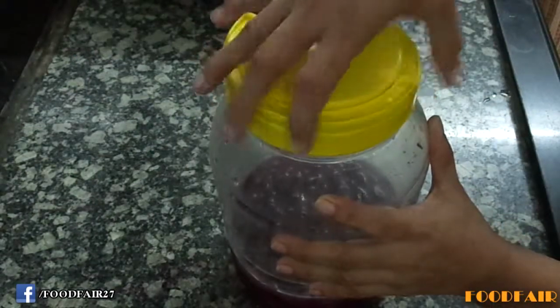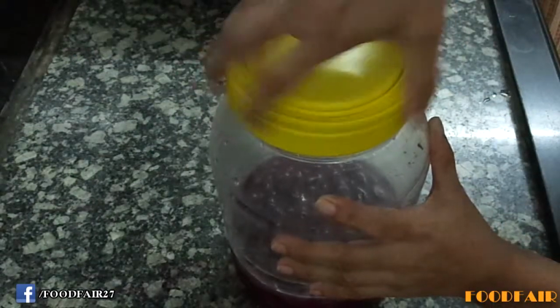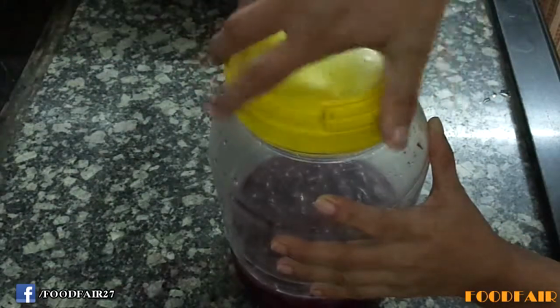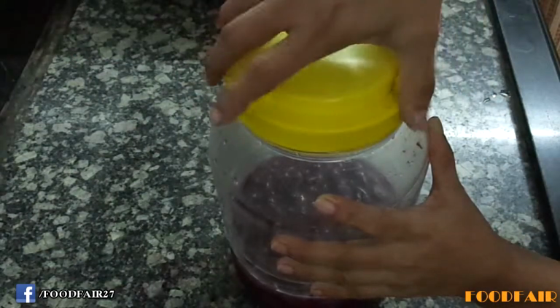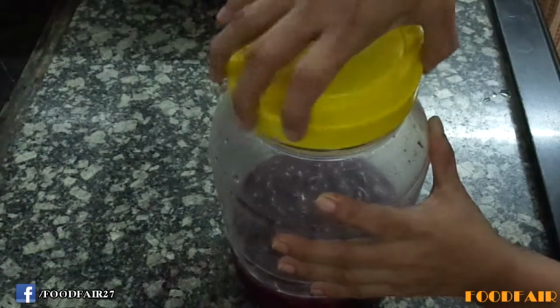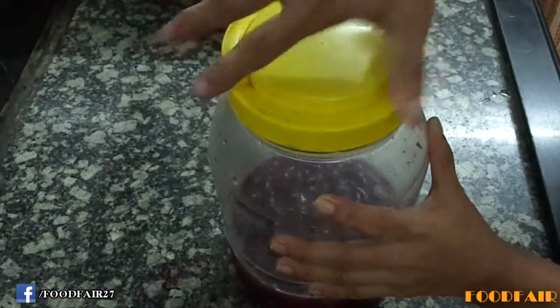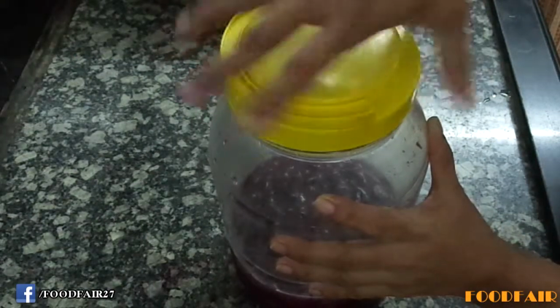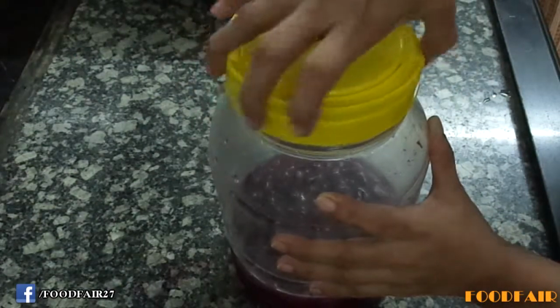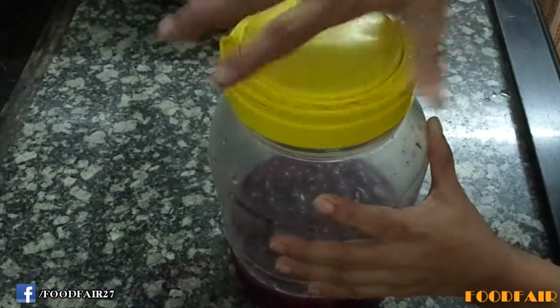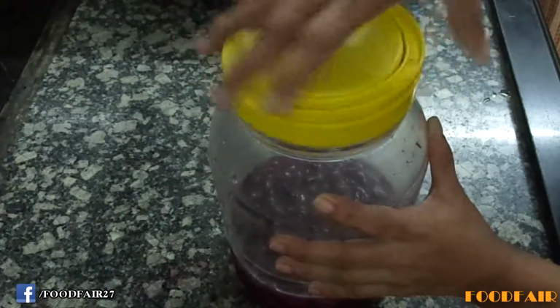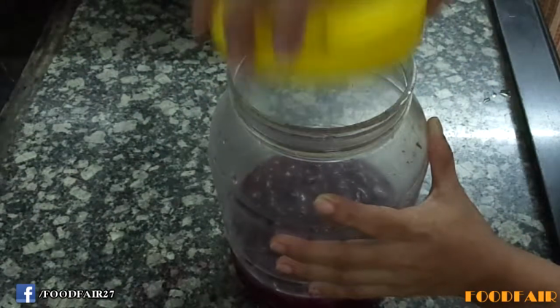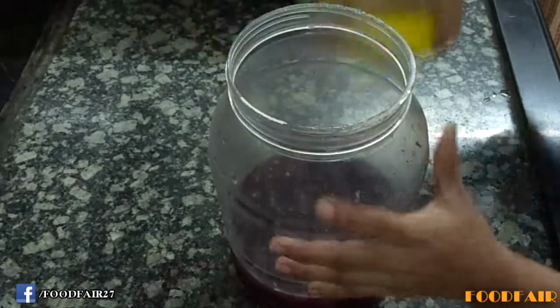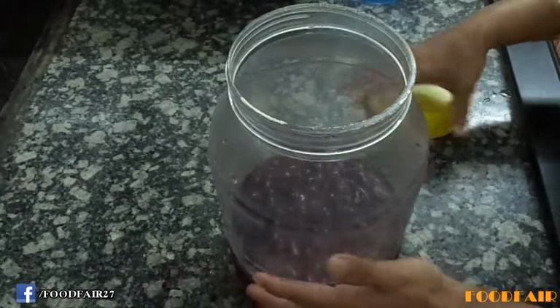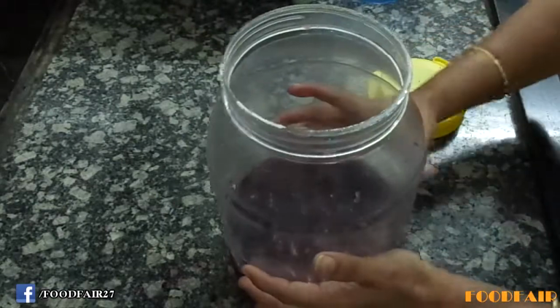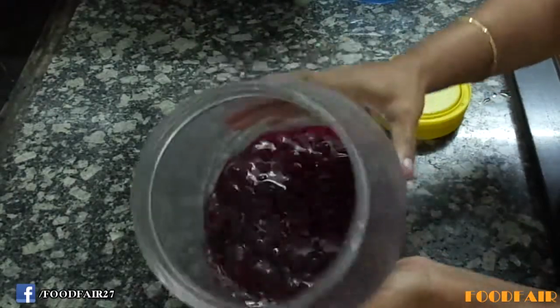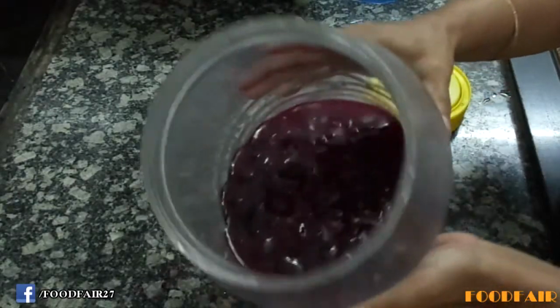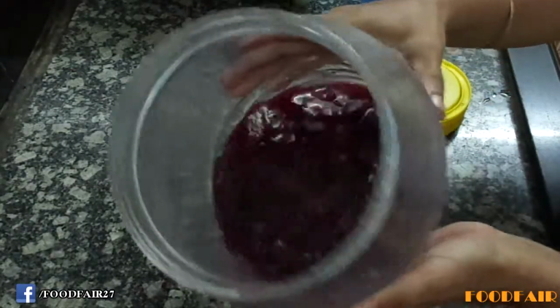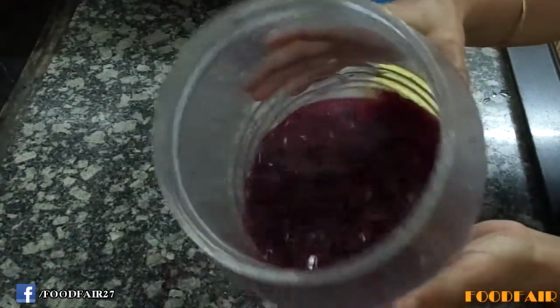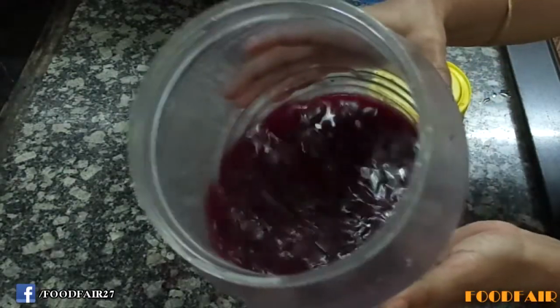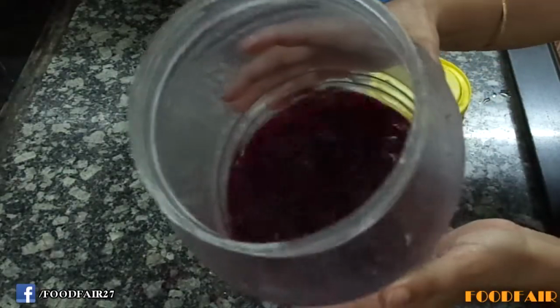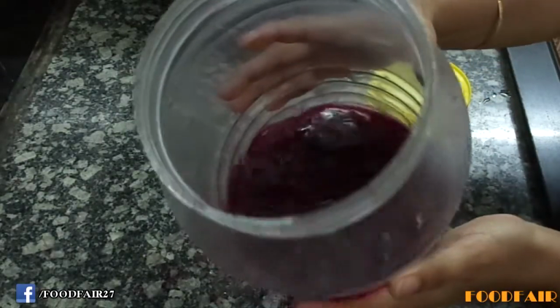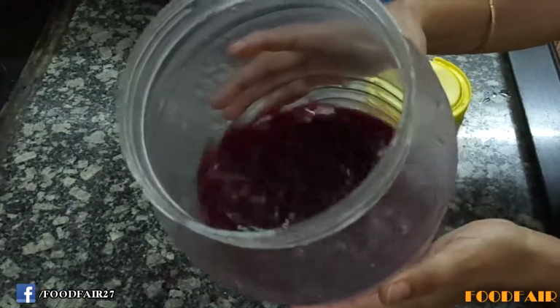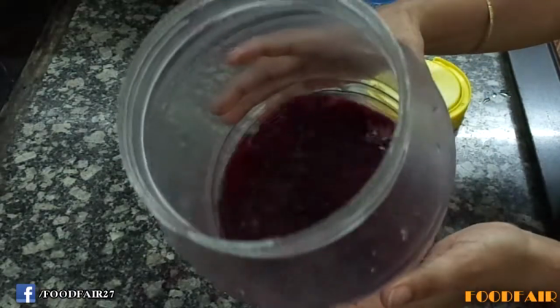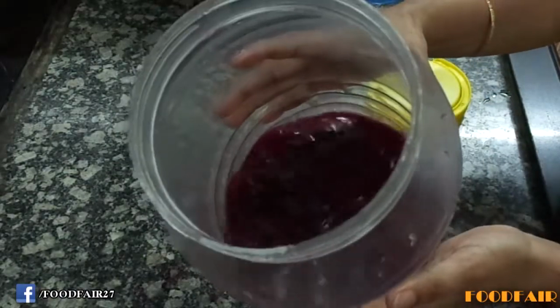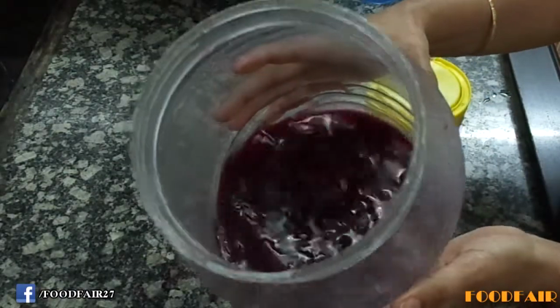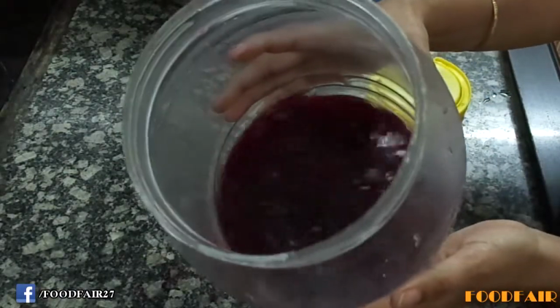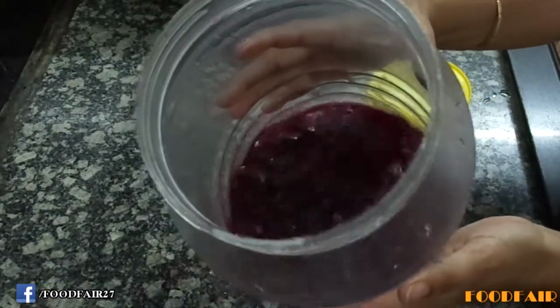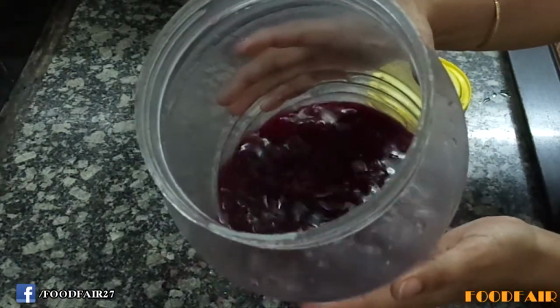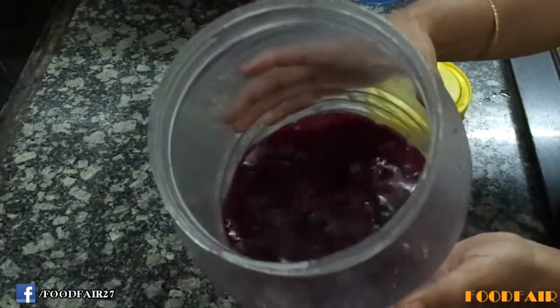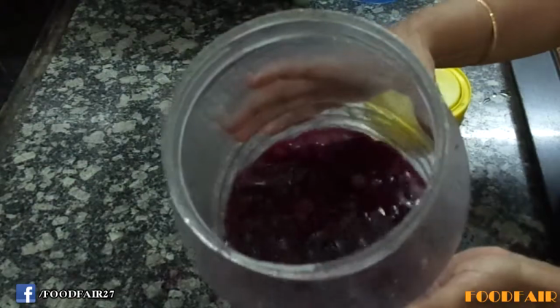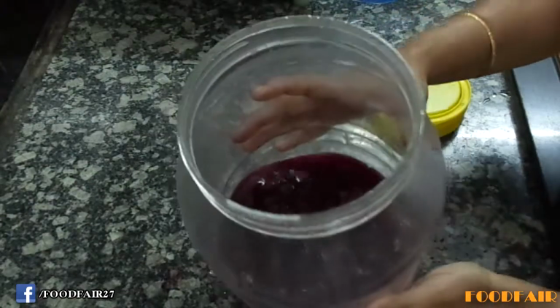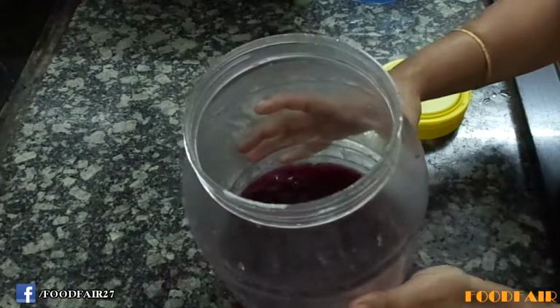Keep it aside for 7-8 days. After 7 days it will look like this. In between the 7 days, give it a stir daily.